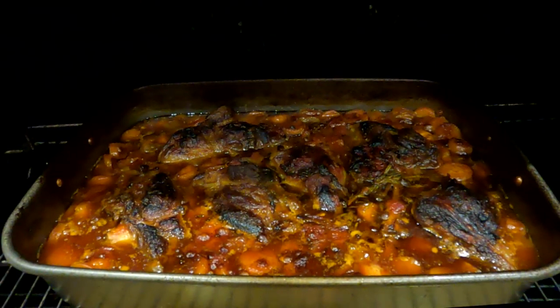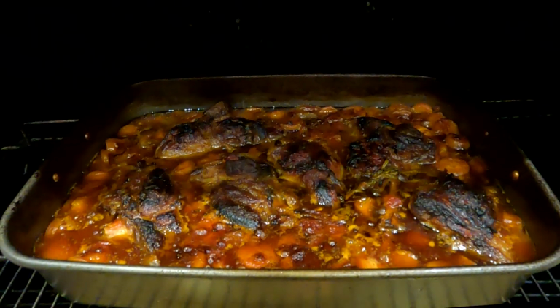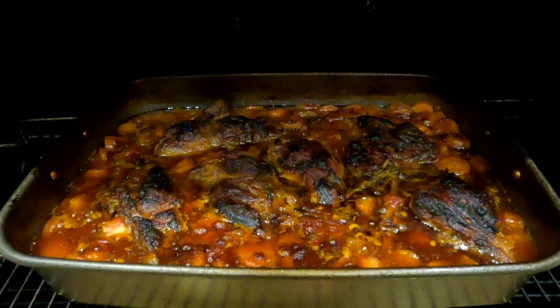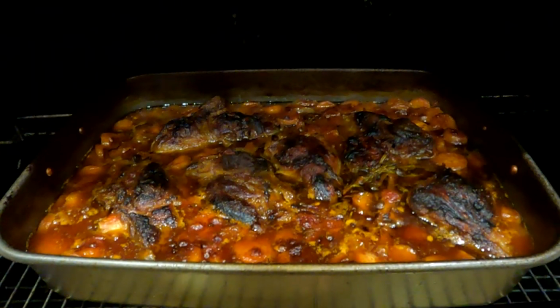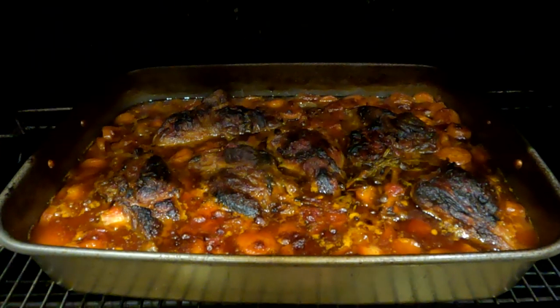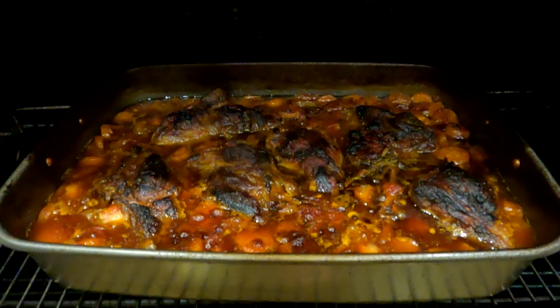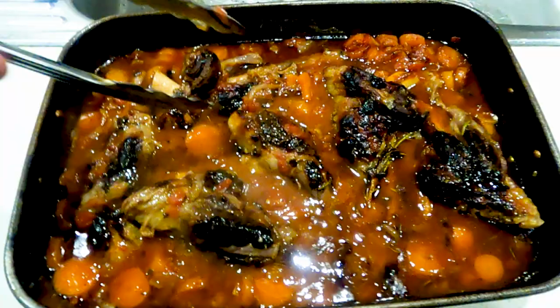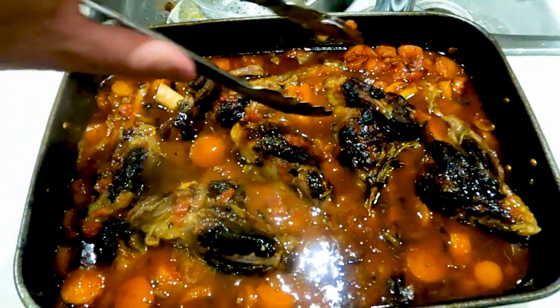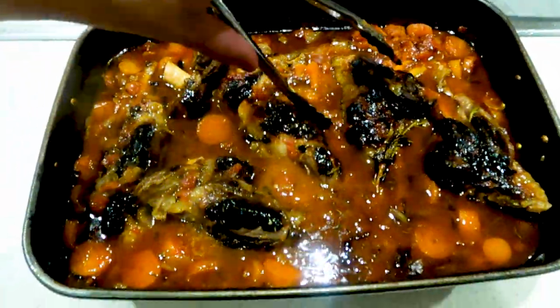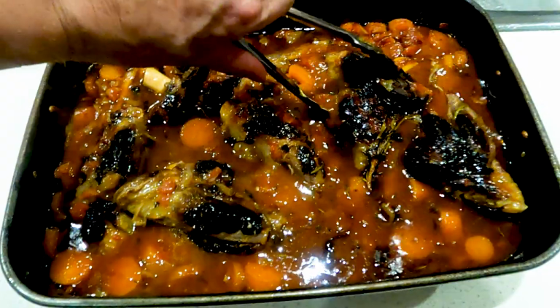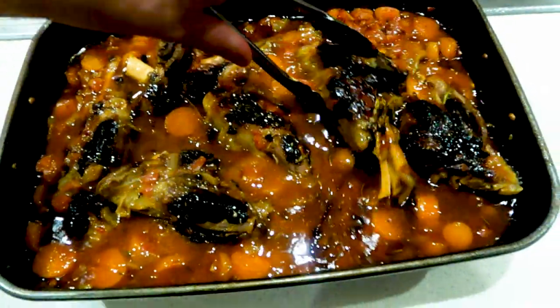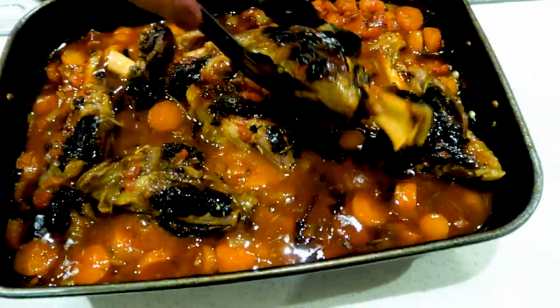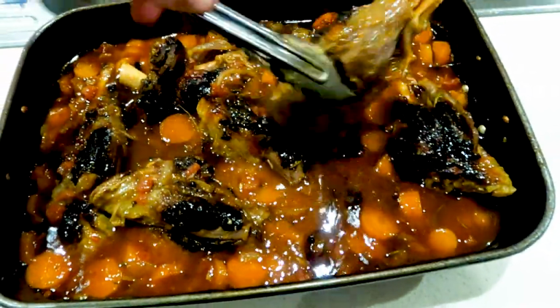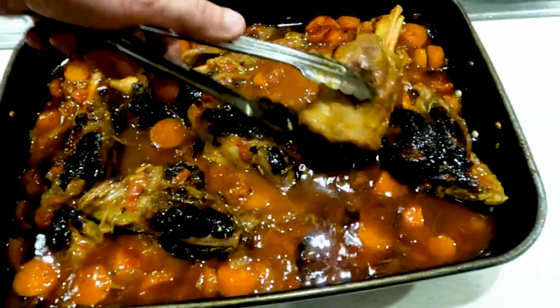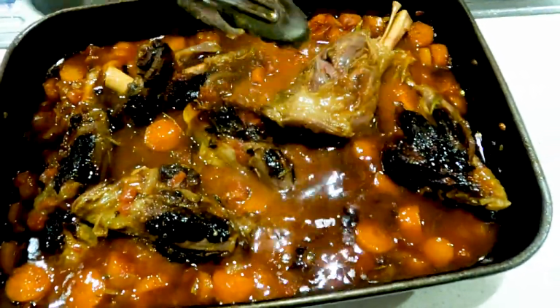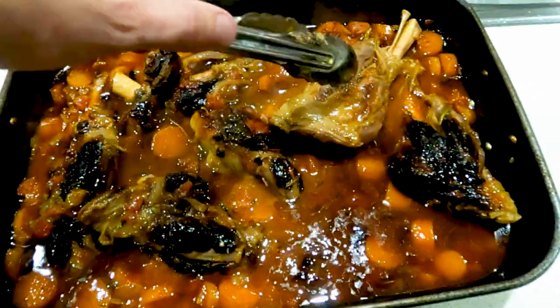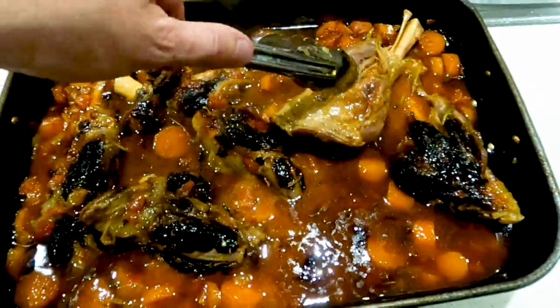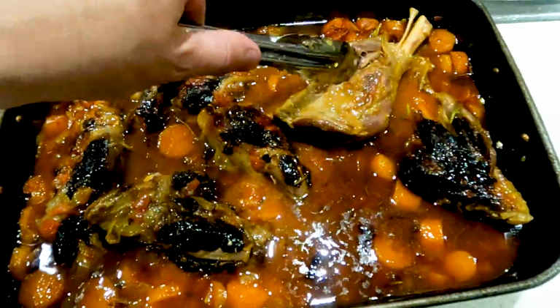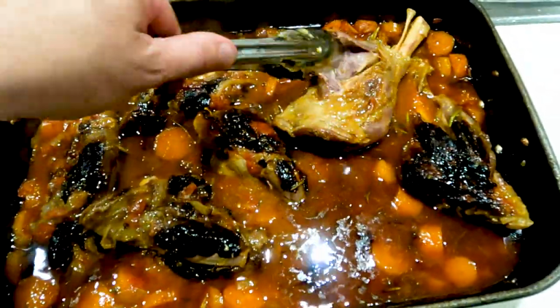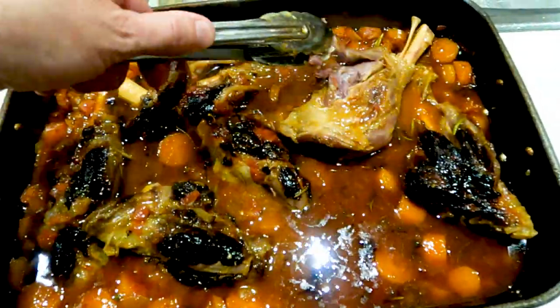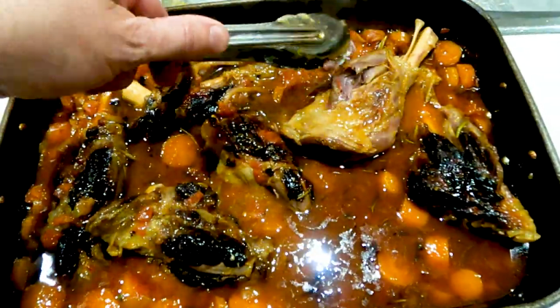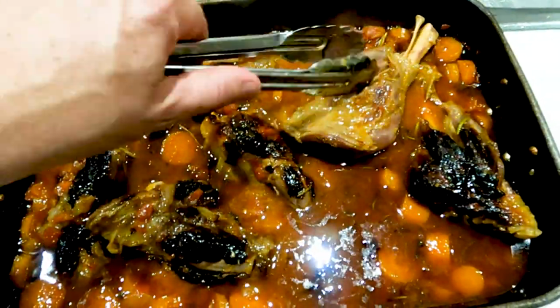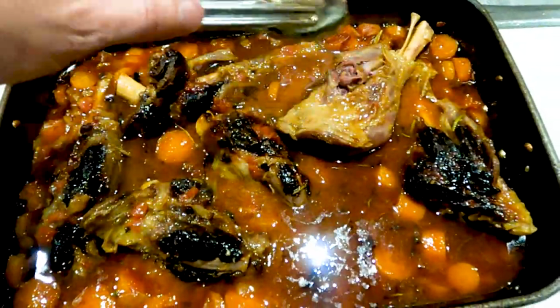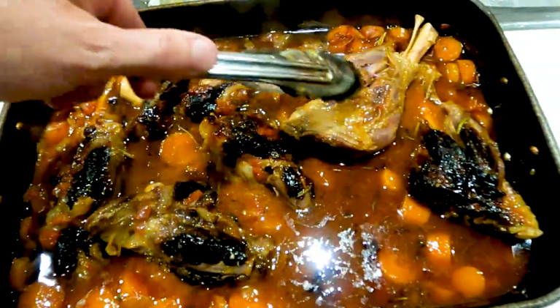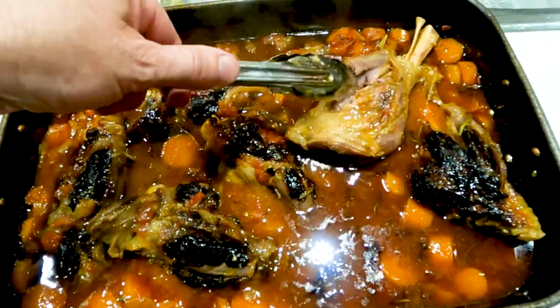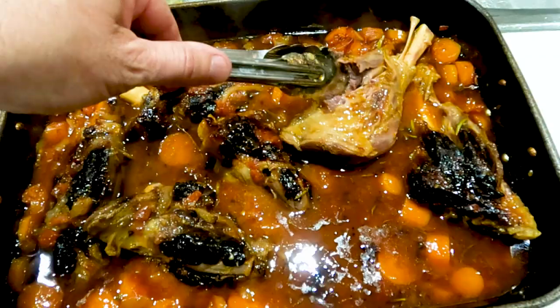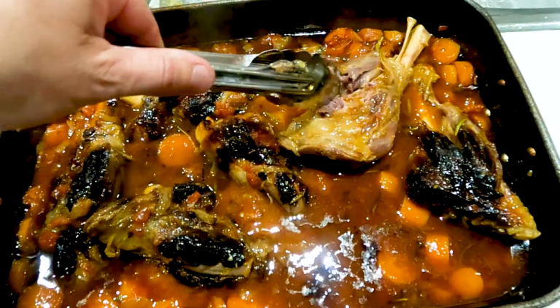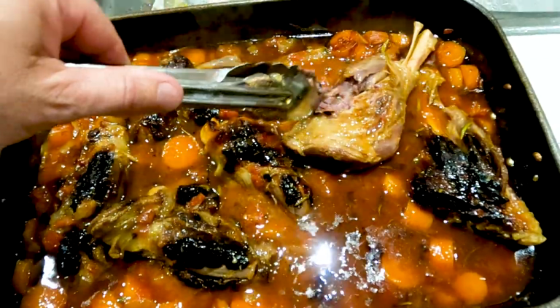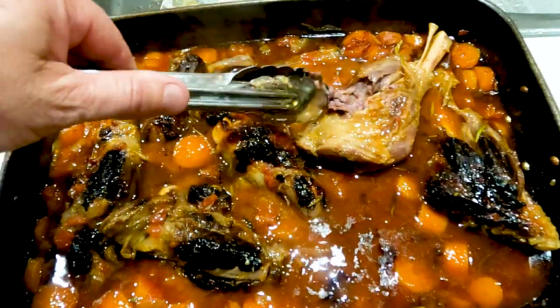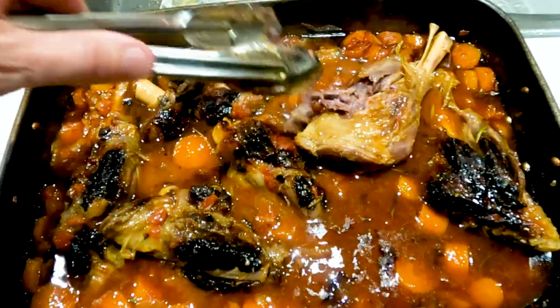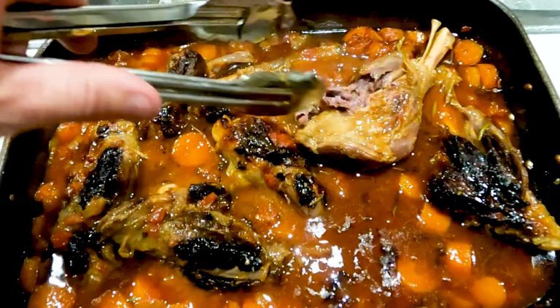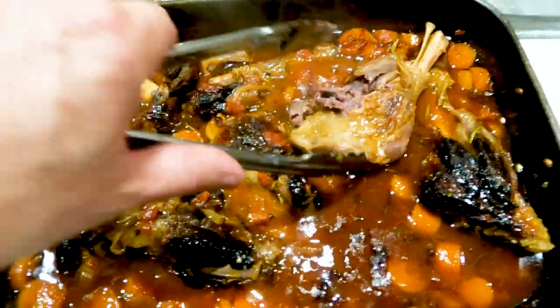Getting back to the meat — it's still bubbling away while it's resting. I'm going to check it now, turn it over. Pull on it a little bit; if it's soft and just comes away from the bone, you know that it's ready.